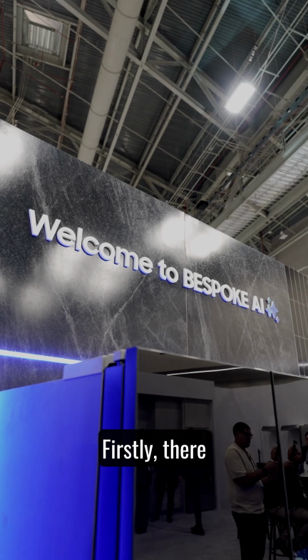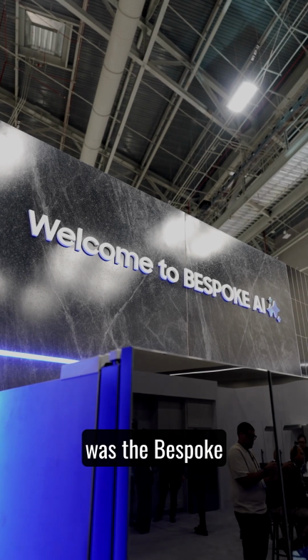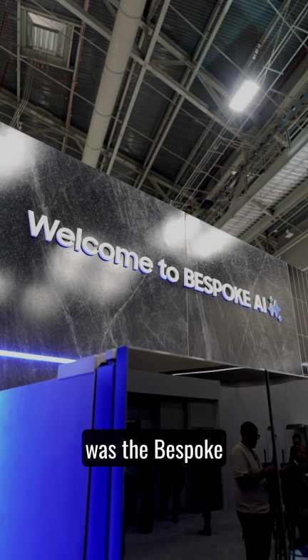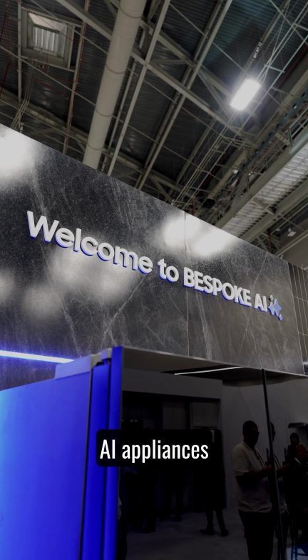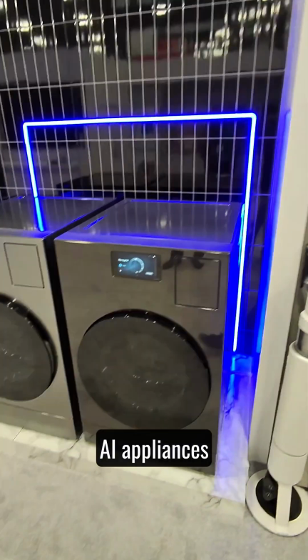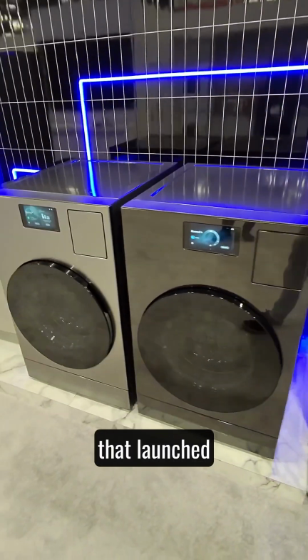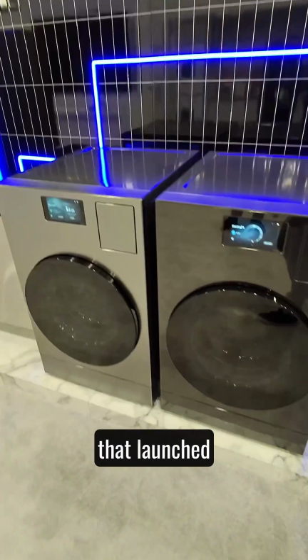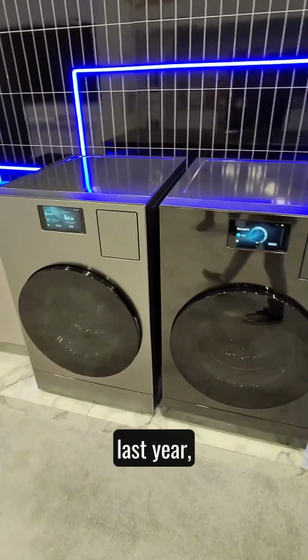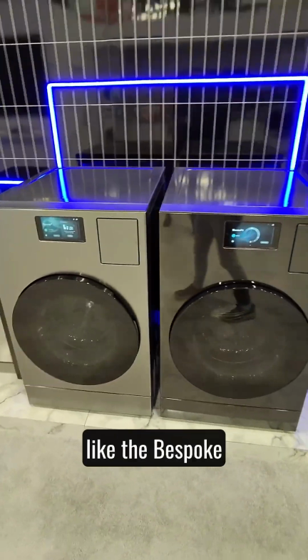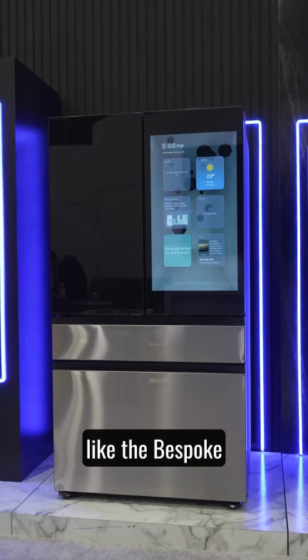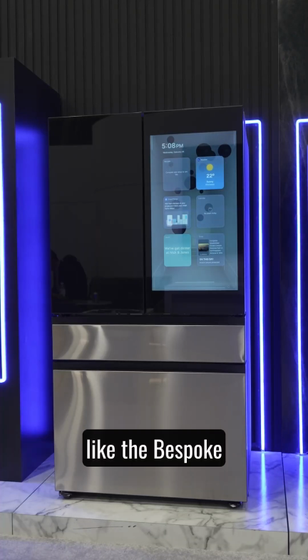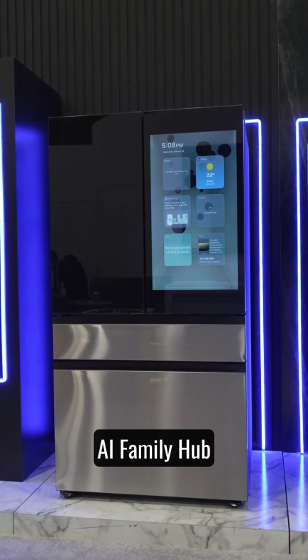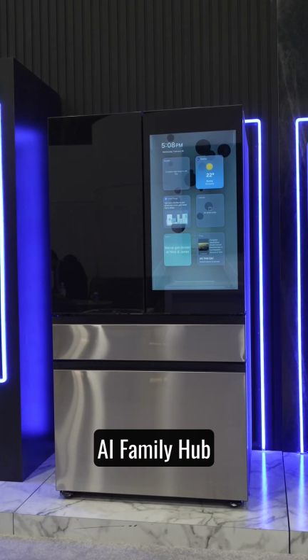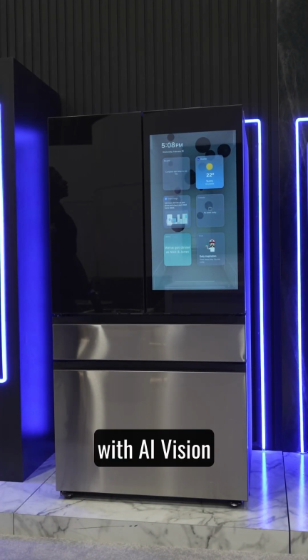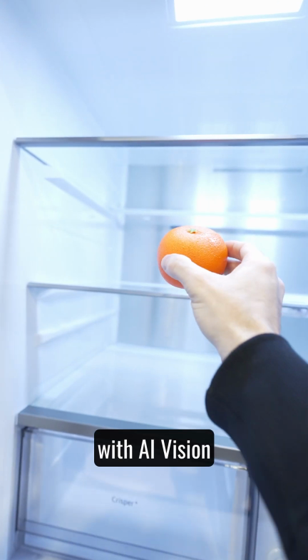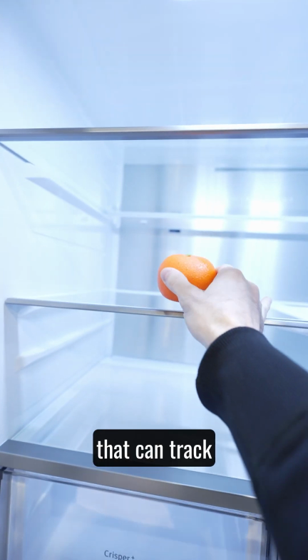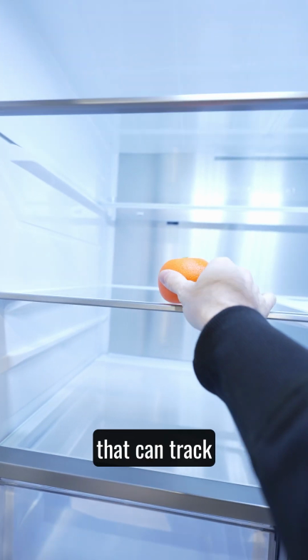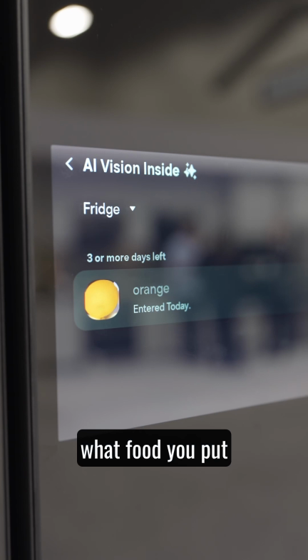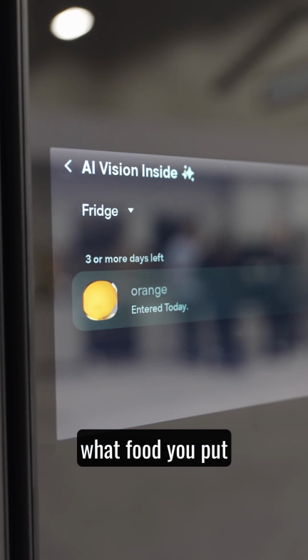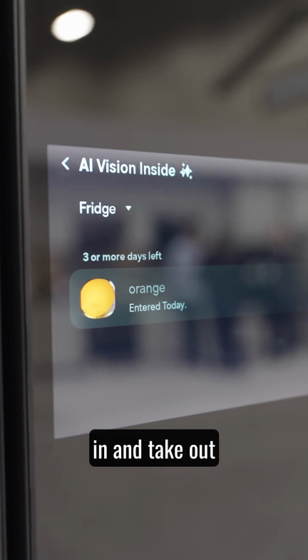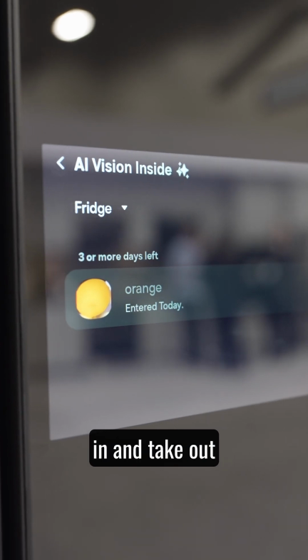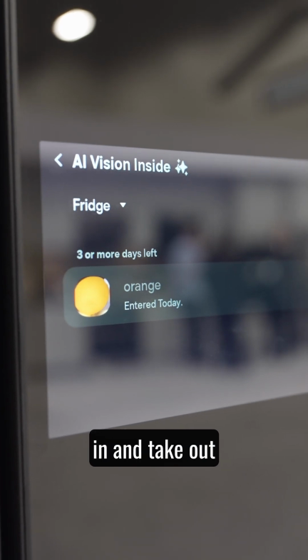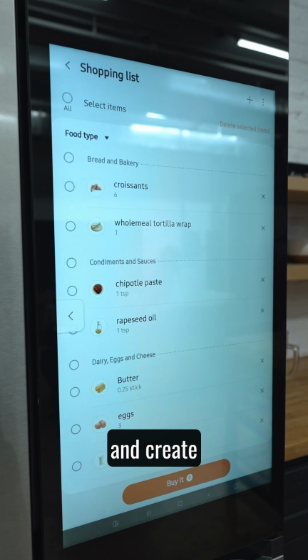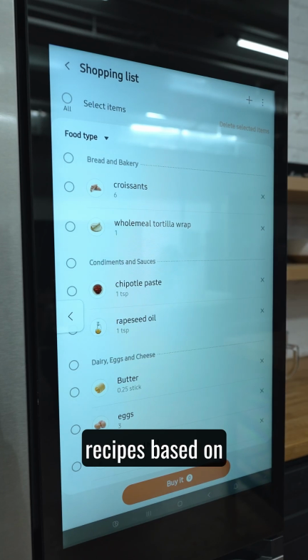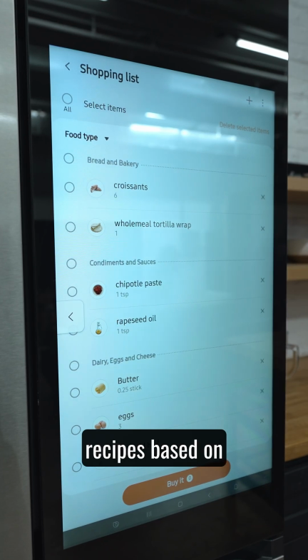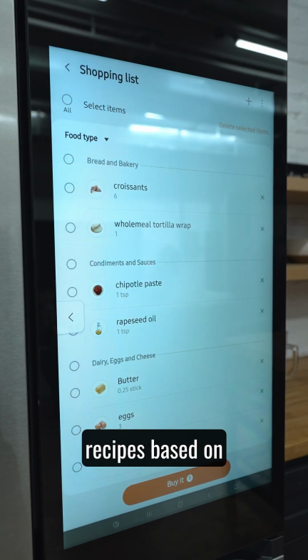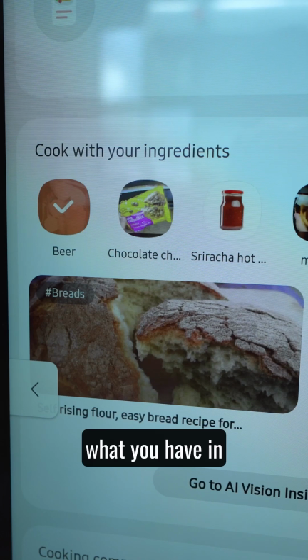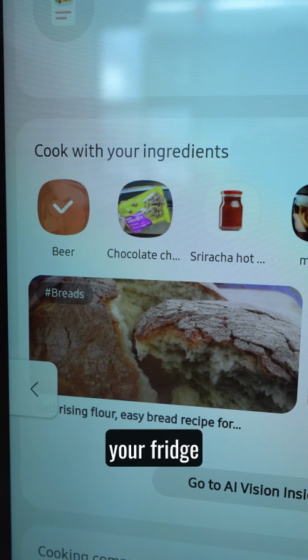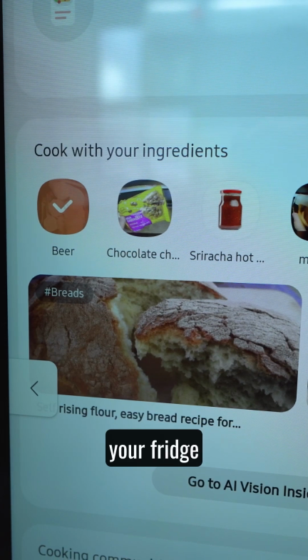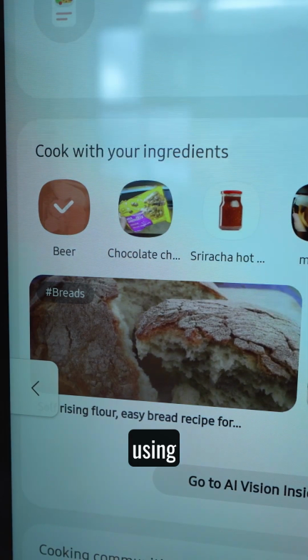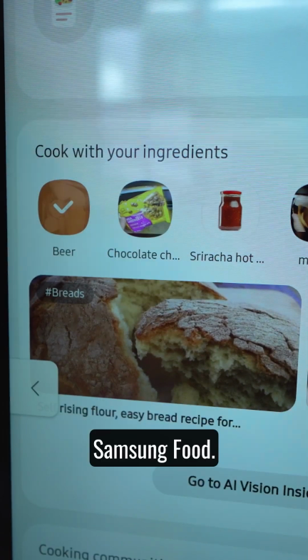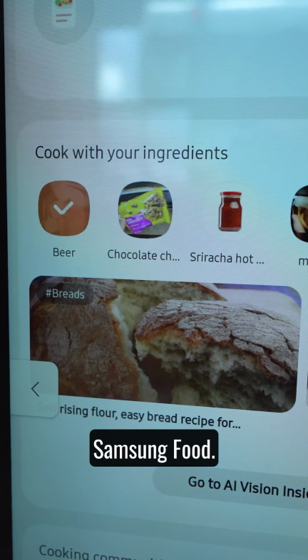Firstly, there was the Bespoke AI appliances that launched last year, like the Bespoke AI Family Hub with AI Vision that can track what food you put in and take out, and create recipes based on what you have in your fridge using Samsung Food.